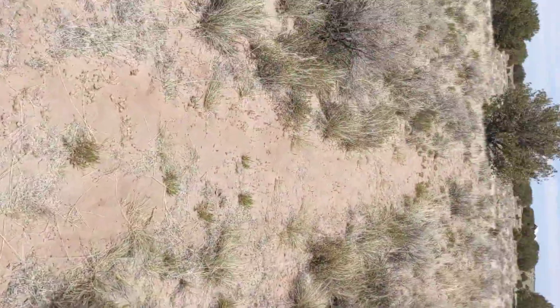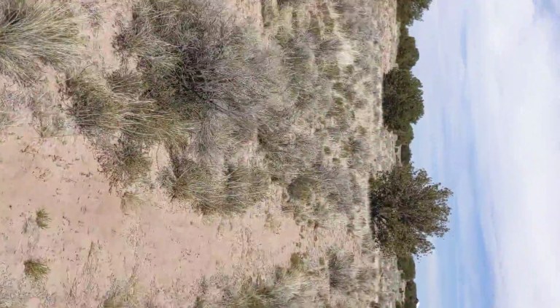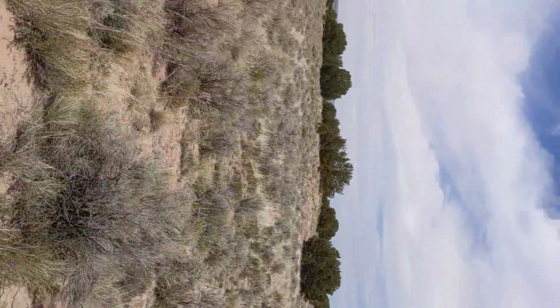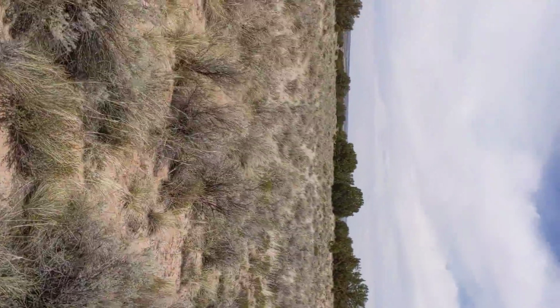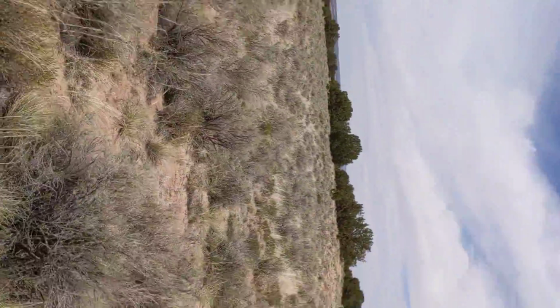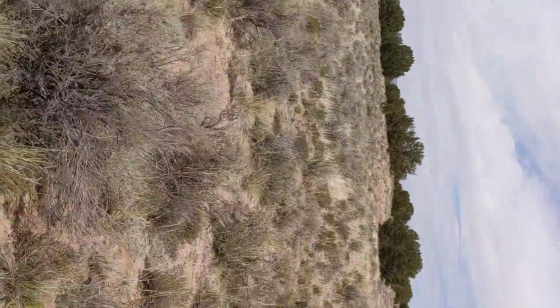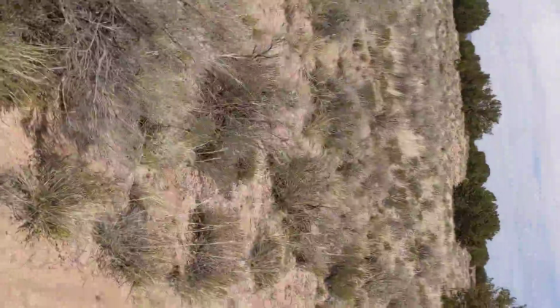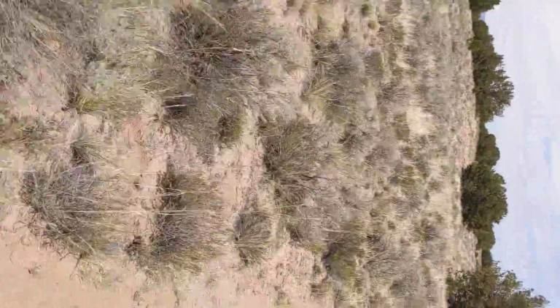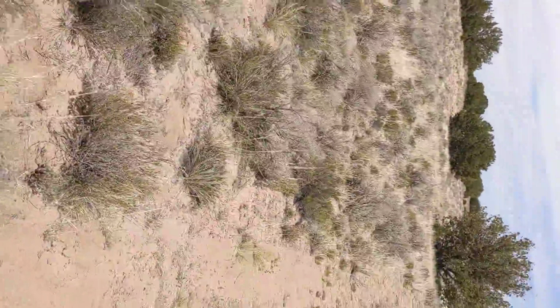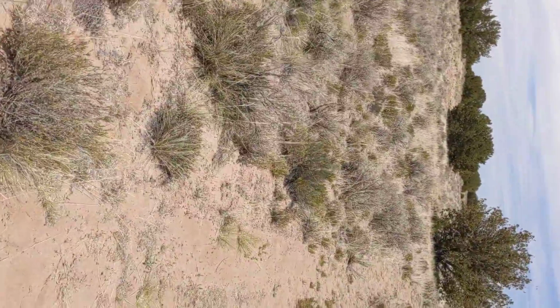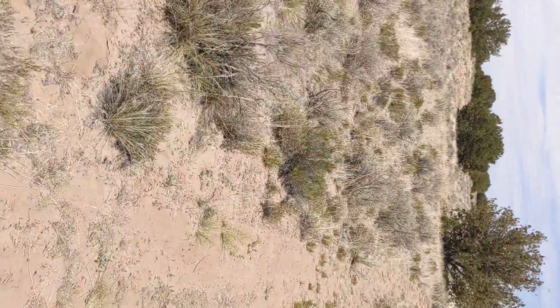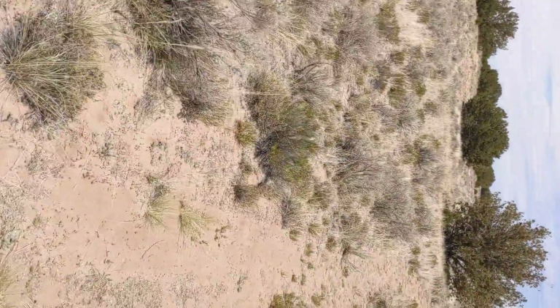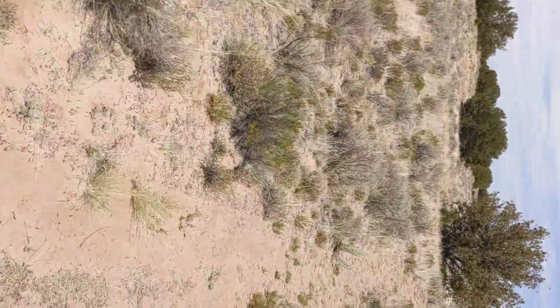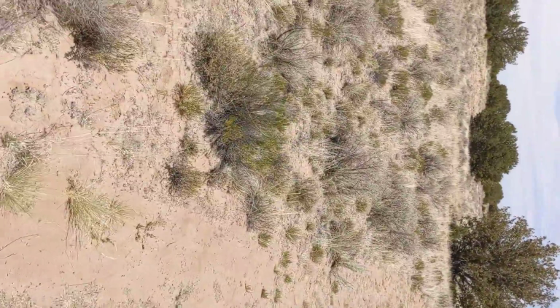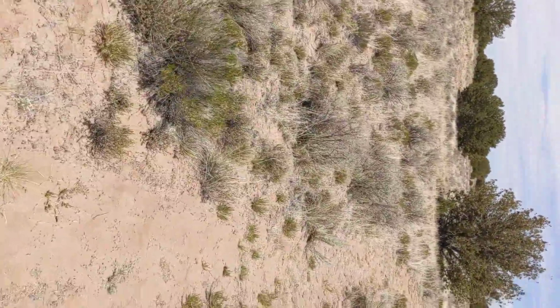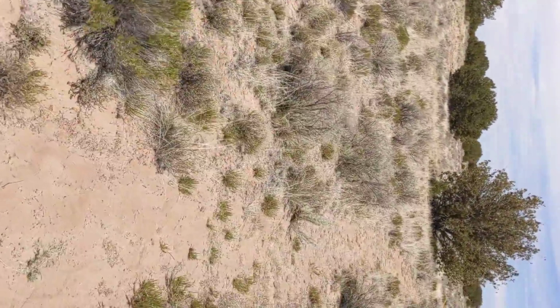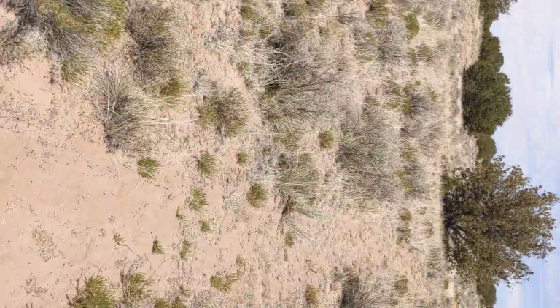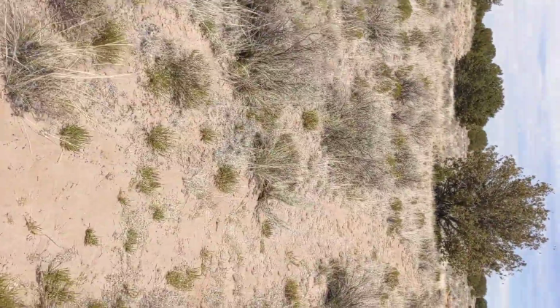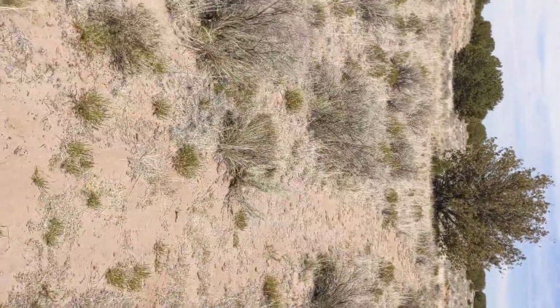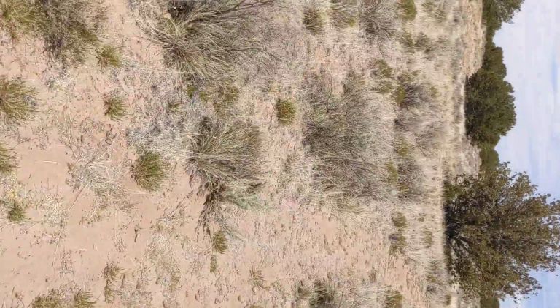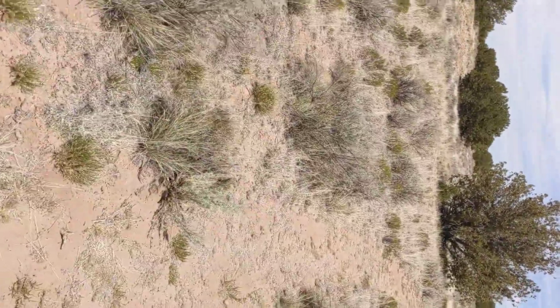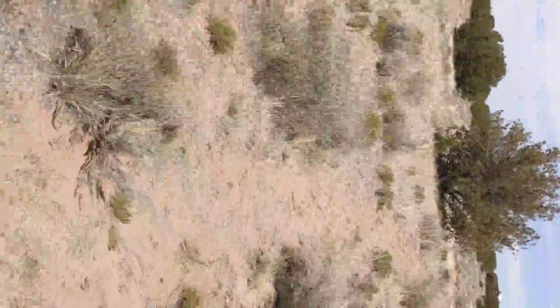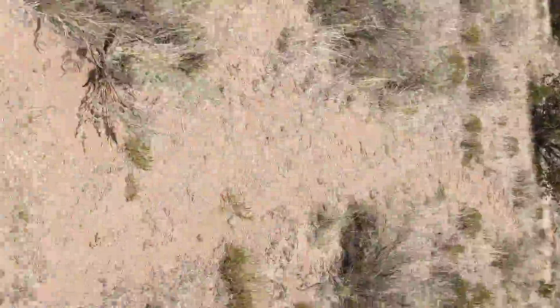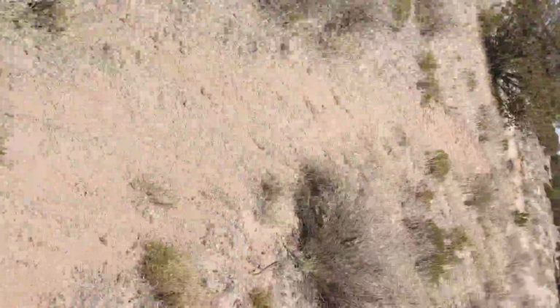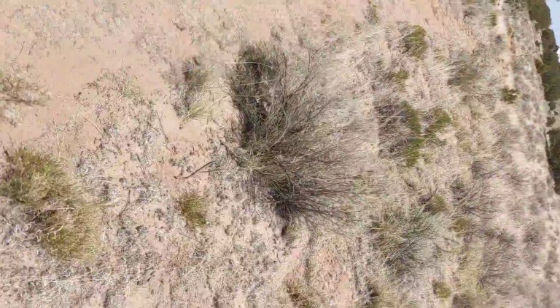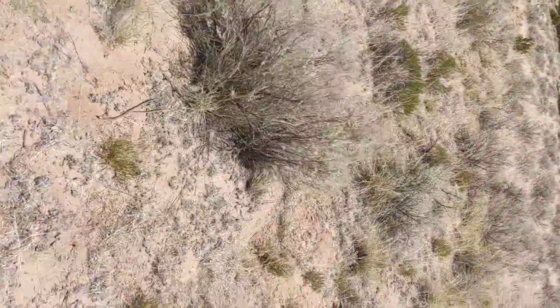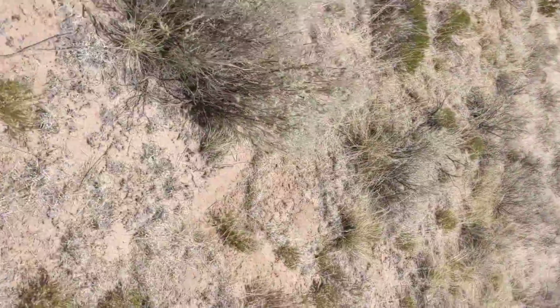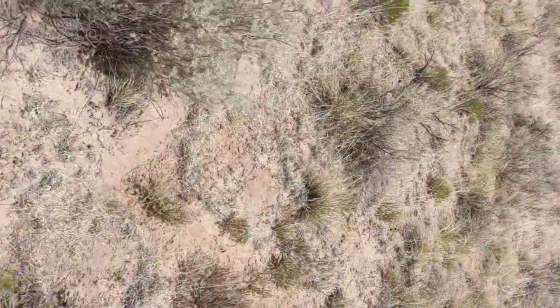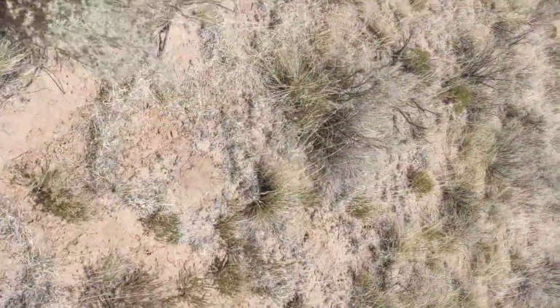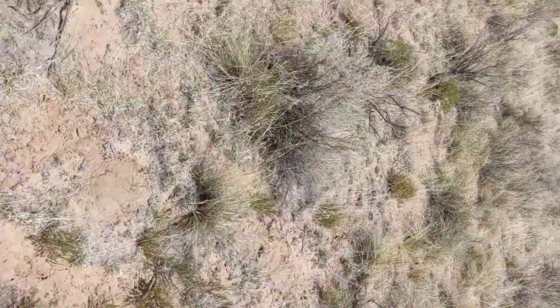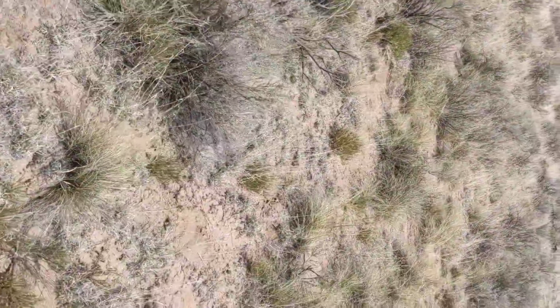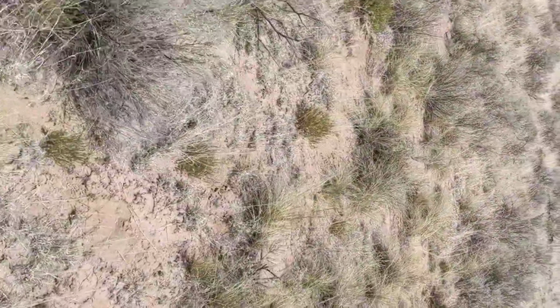These are all juniper trees. I forgot and said Joshua in the first video, but it's okay — now you know the truth.